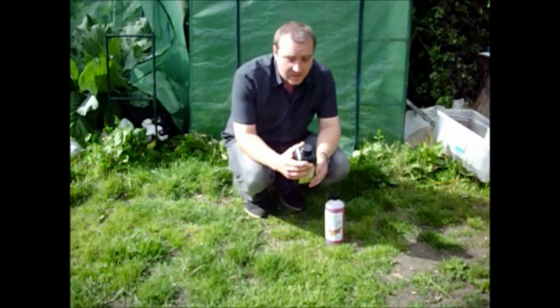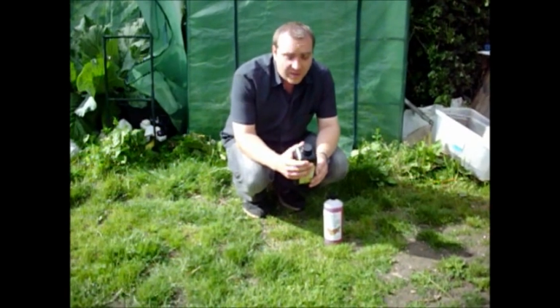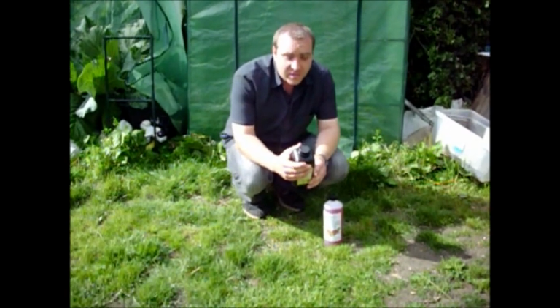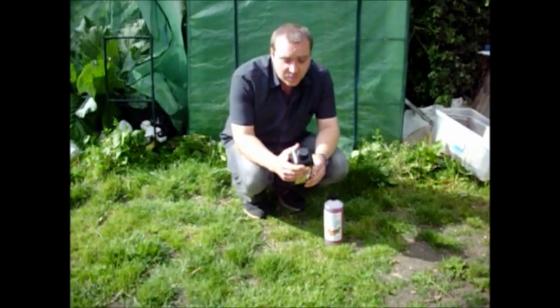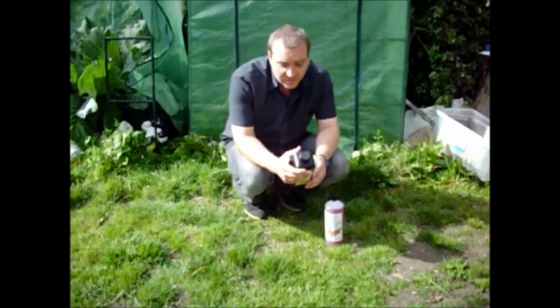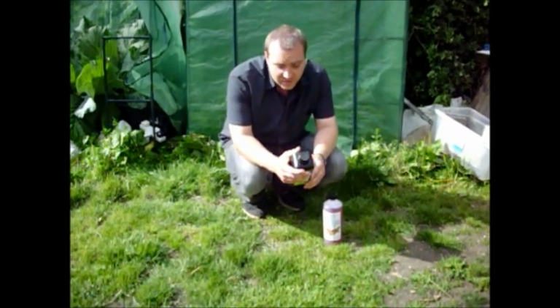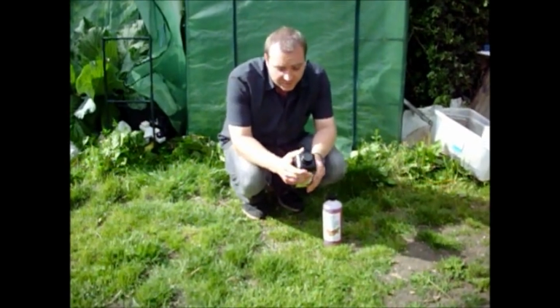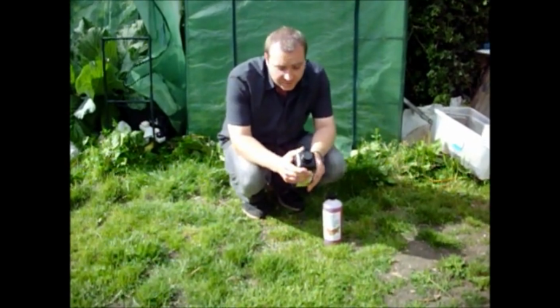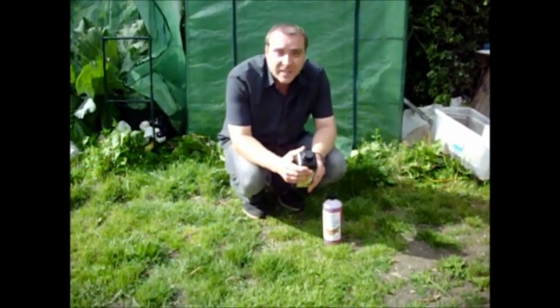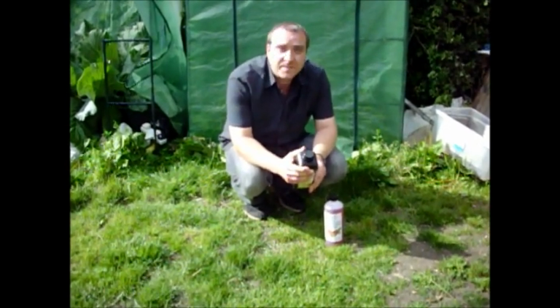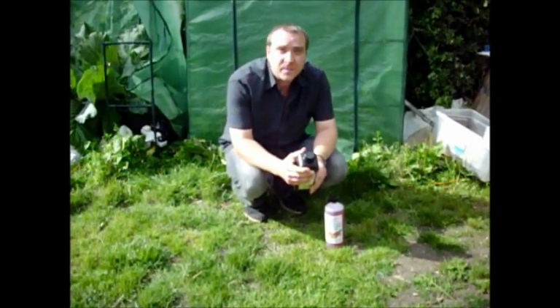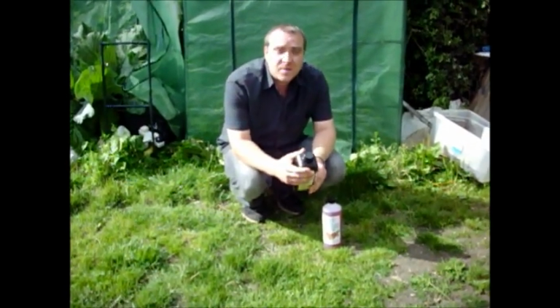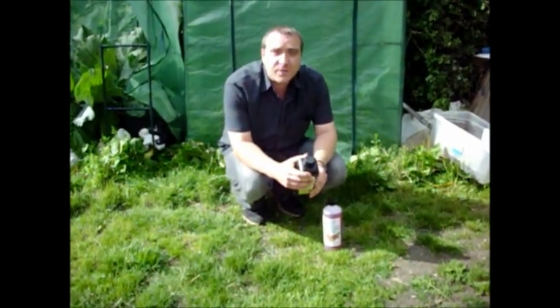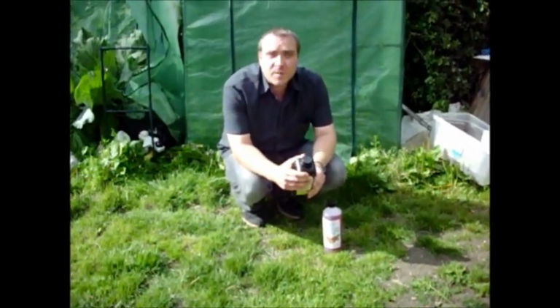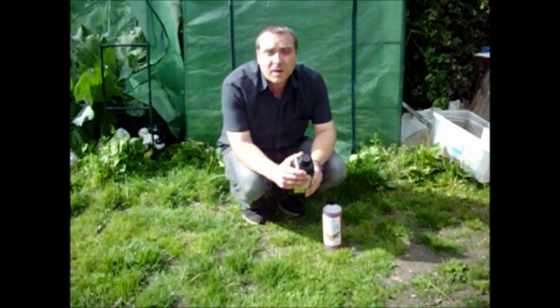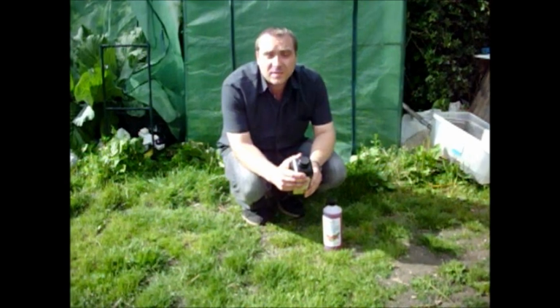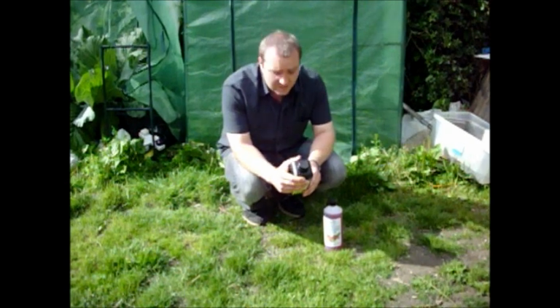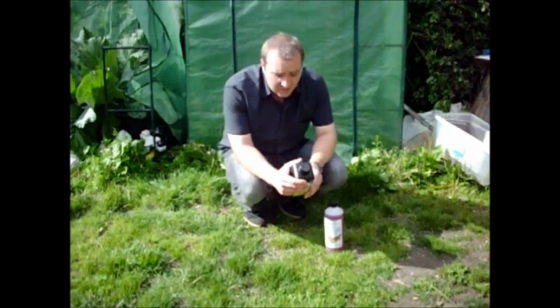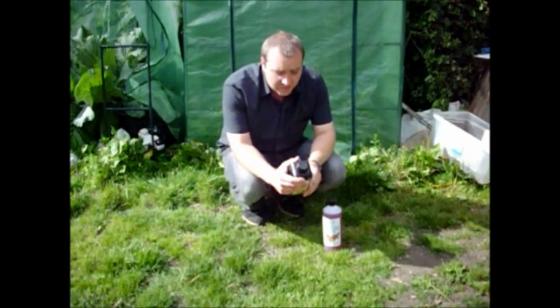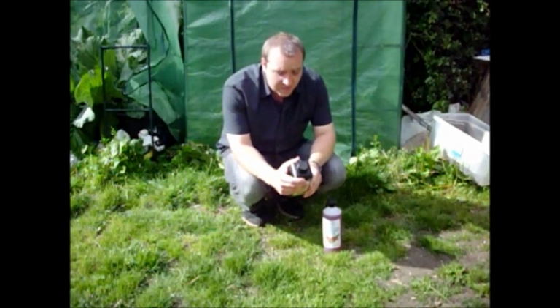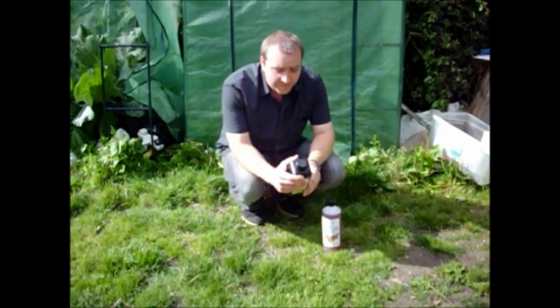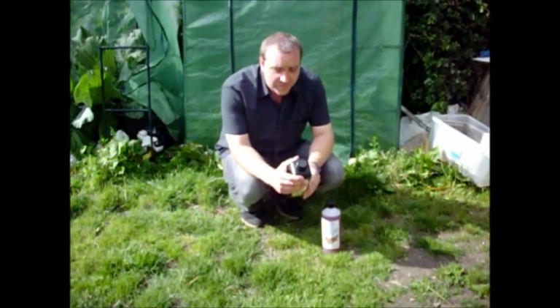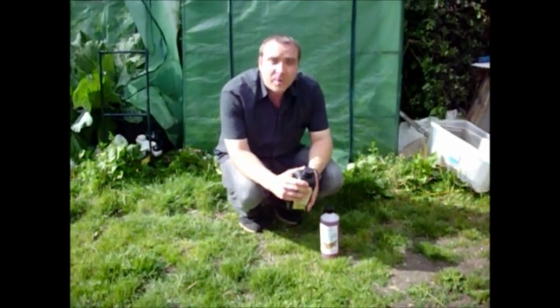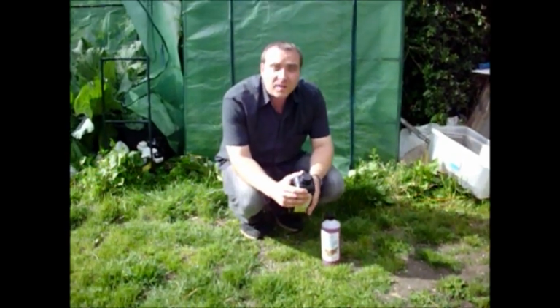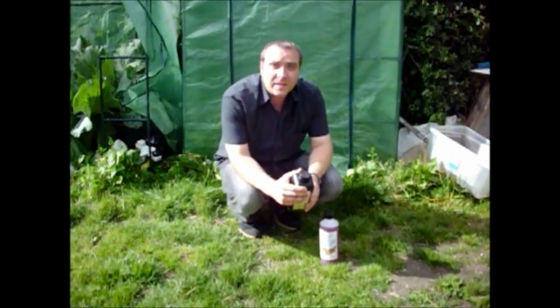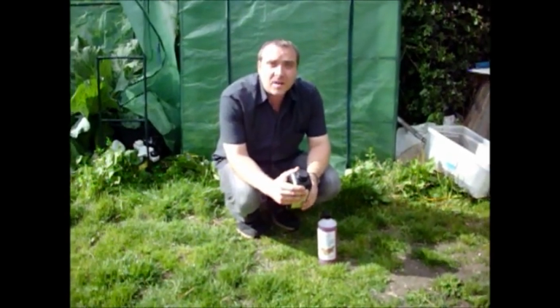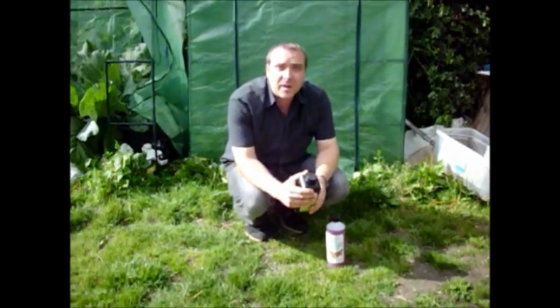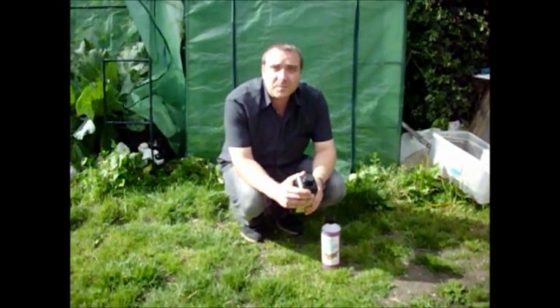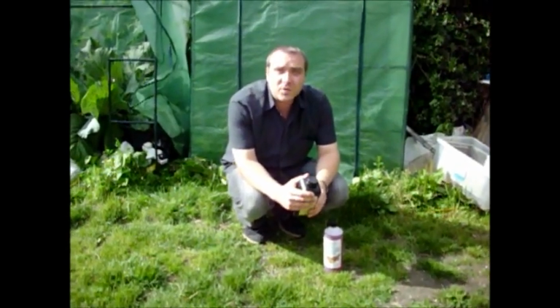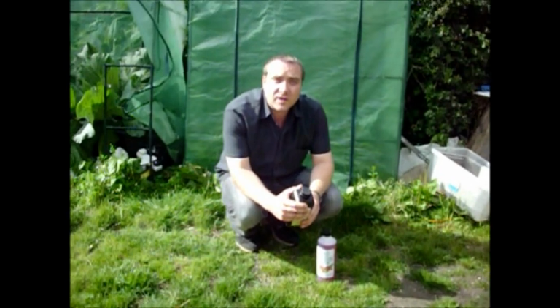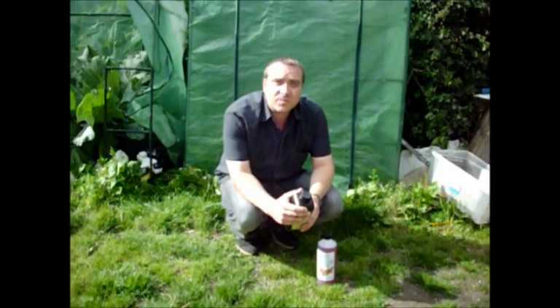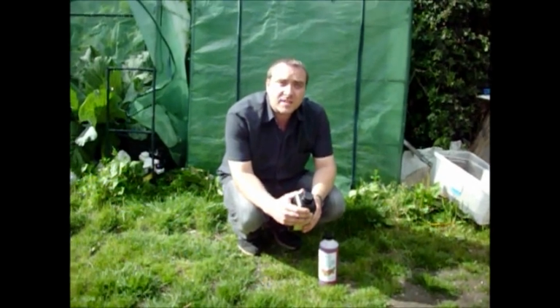I found that this wasn't enough — particularly potassium — for my fruit and plants, because fruit and plants need a higher concentration of potassium.